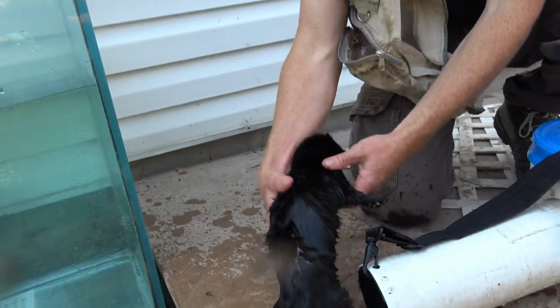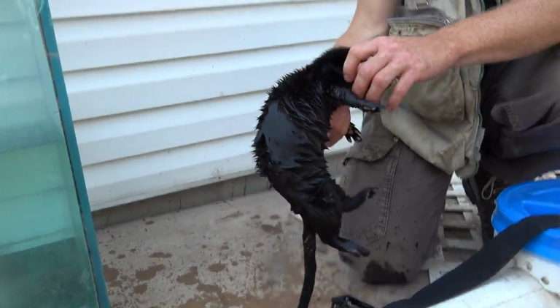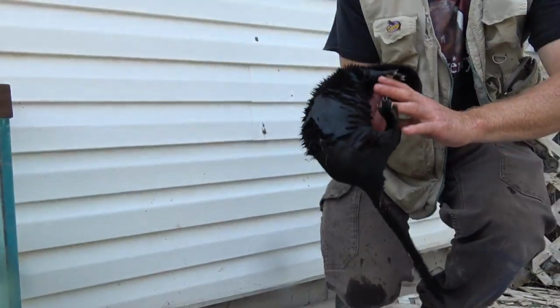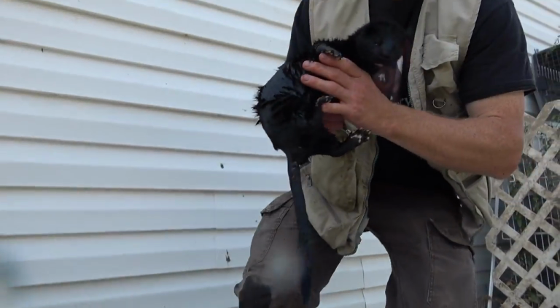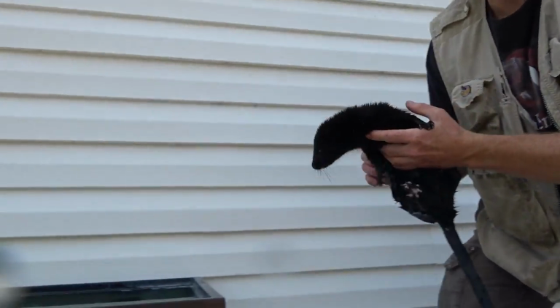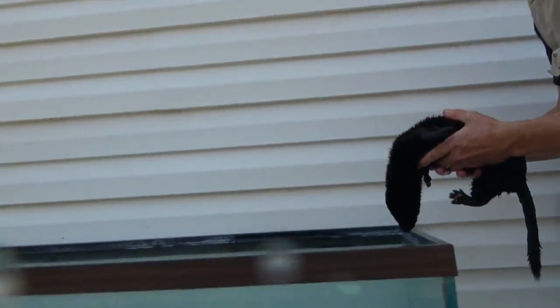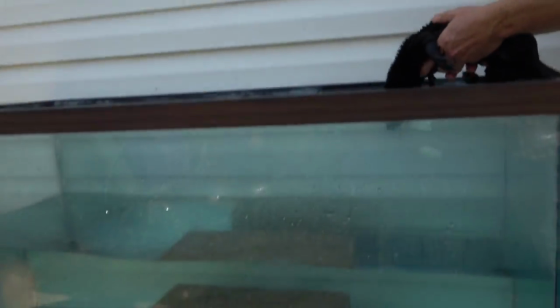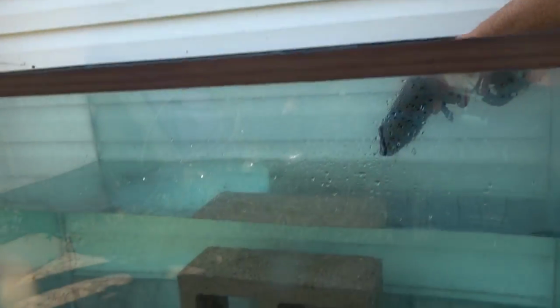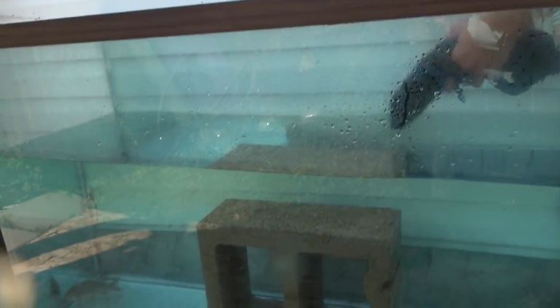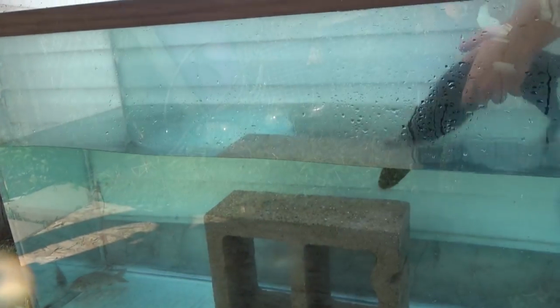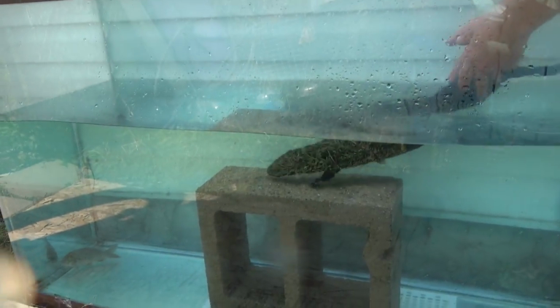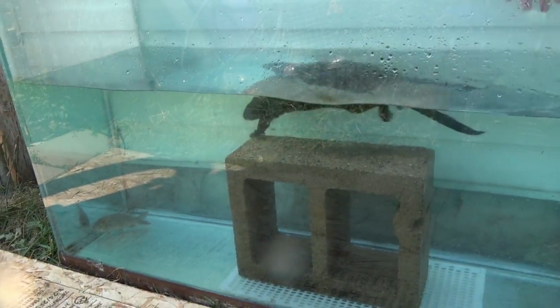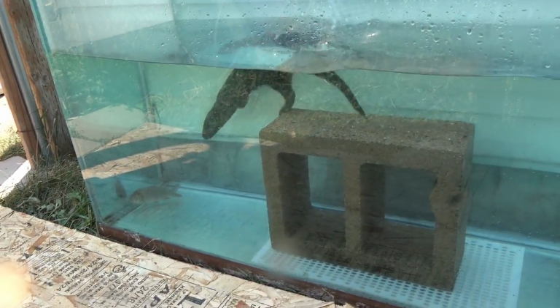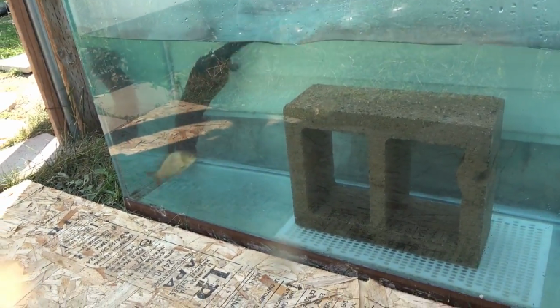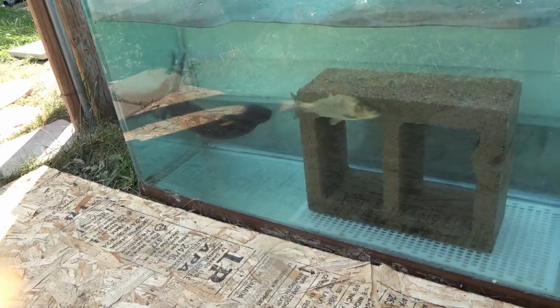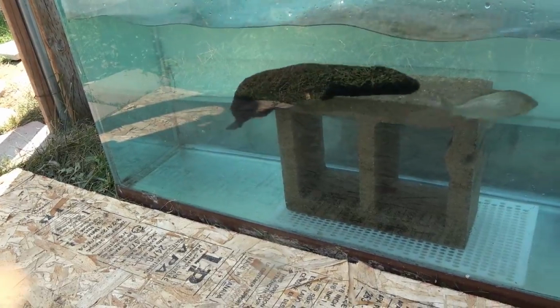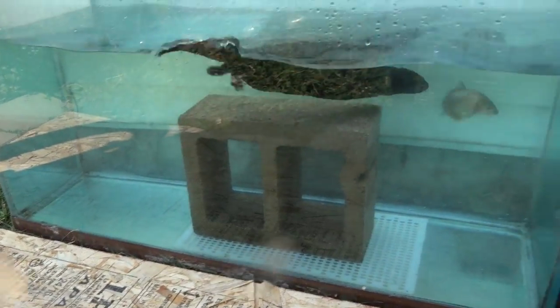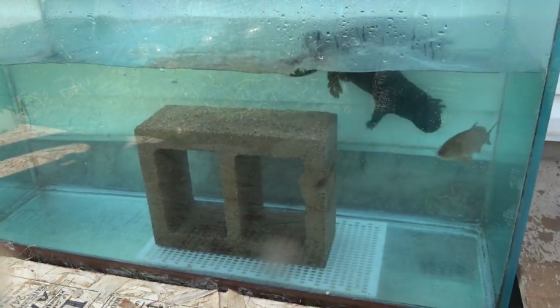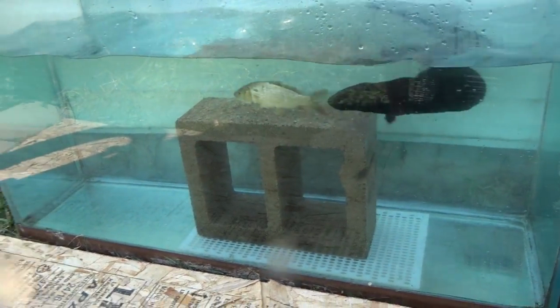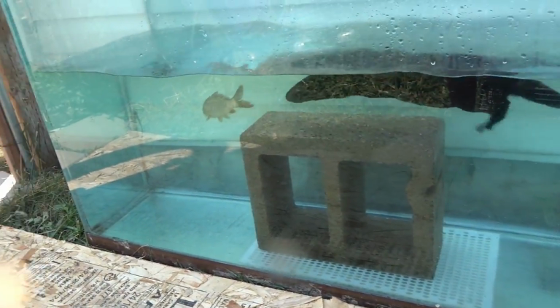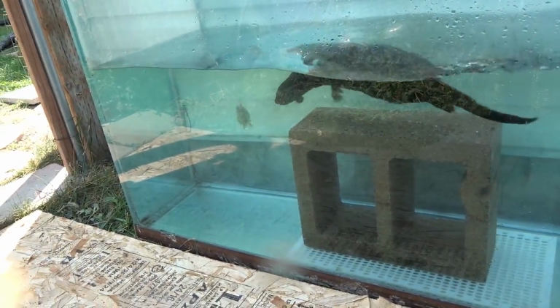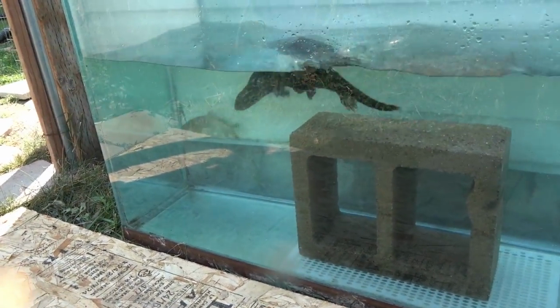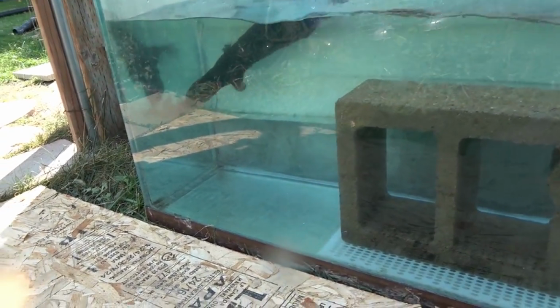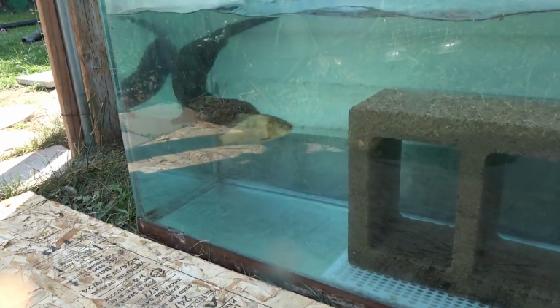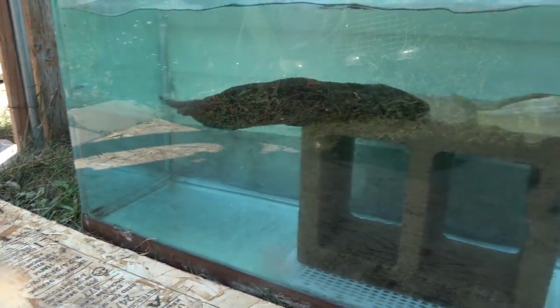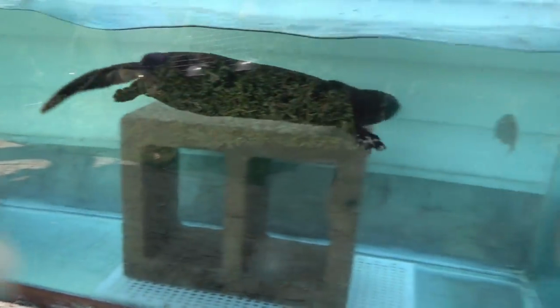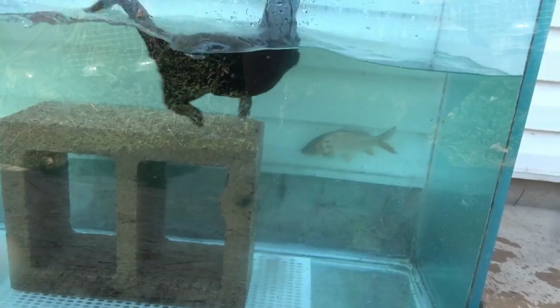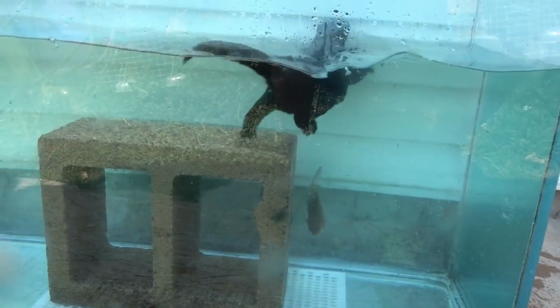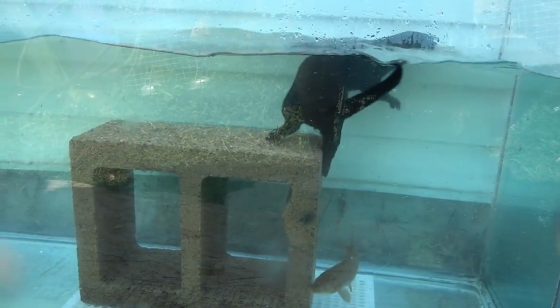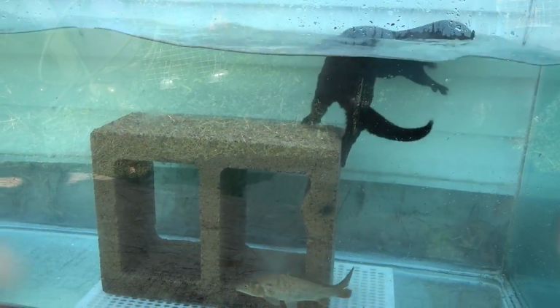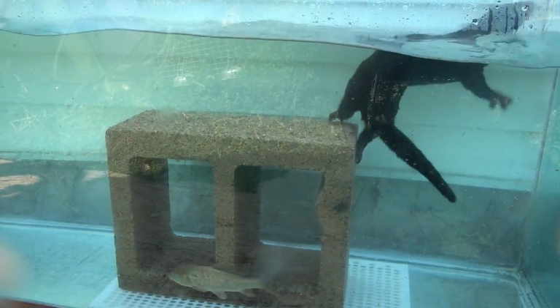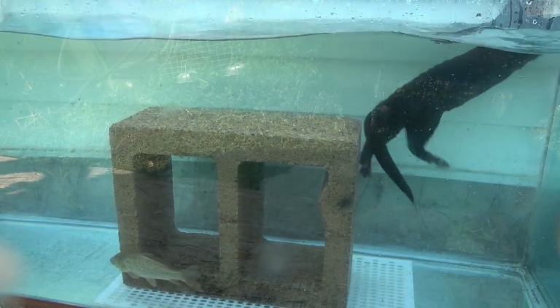Catching fish in a large aquarium like this provides great exercise and practice for days when you can't take the mink out fishing. It also is great enrichment for the mink so that it doesn't get bored on its days off.